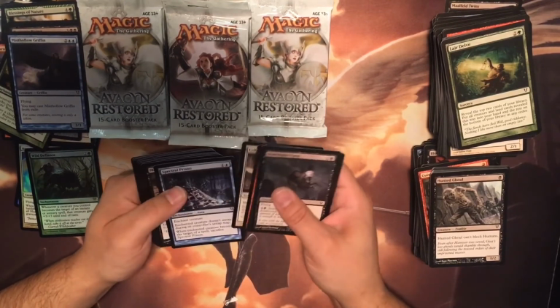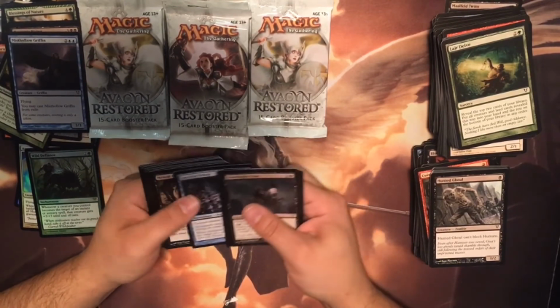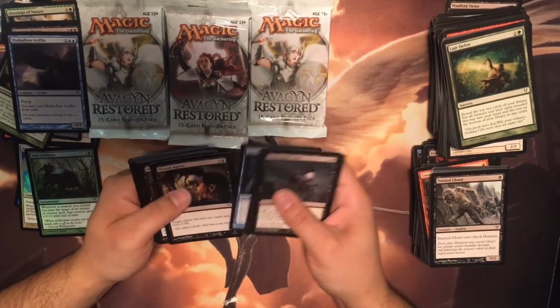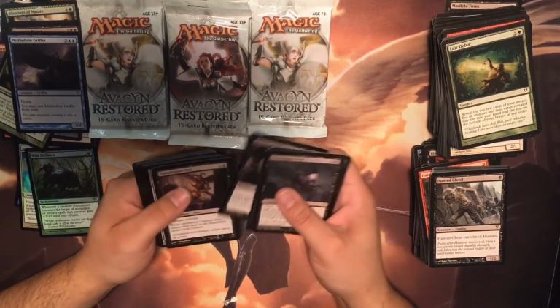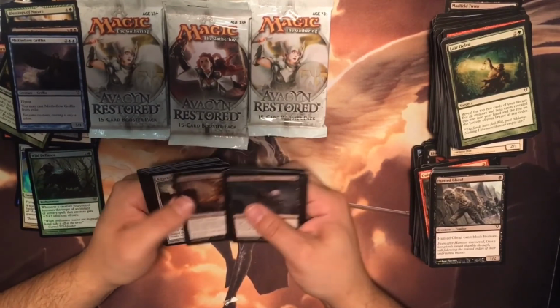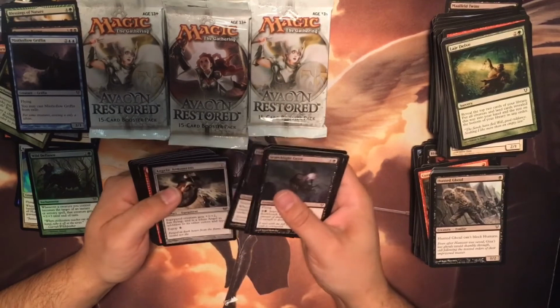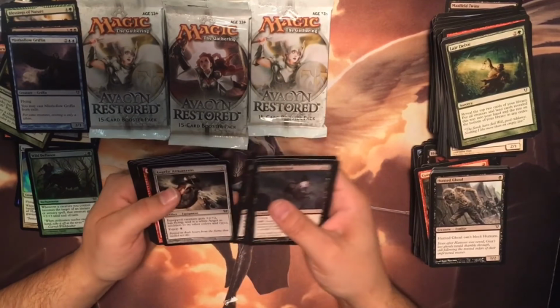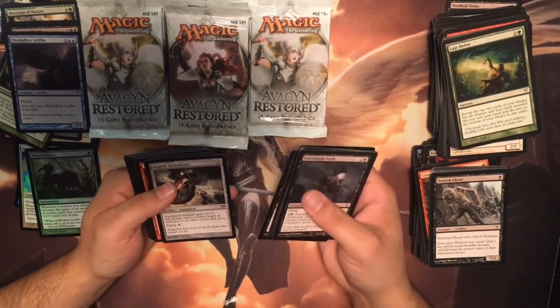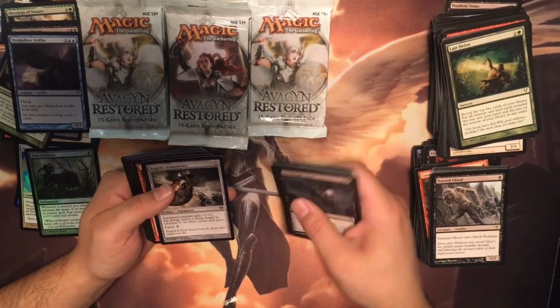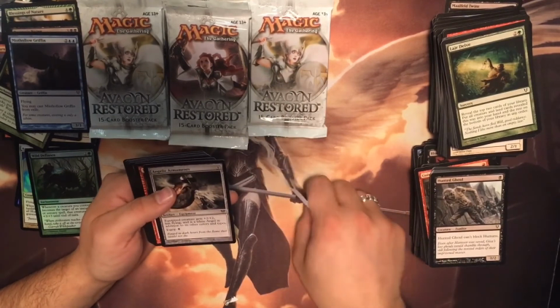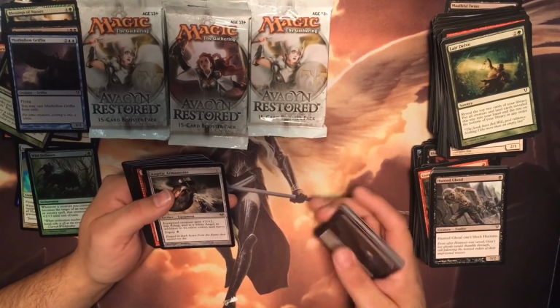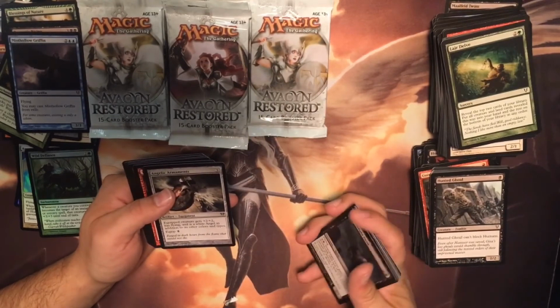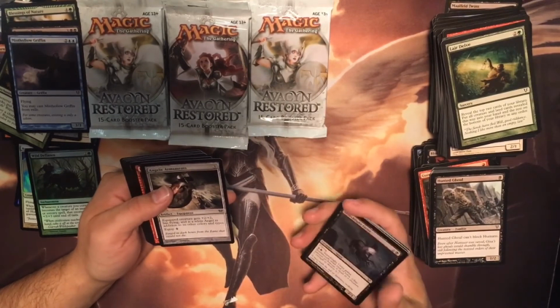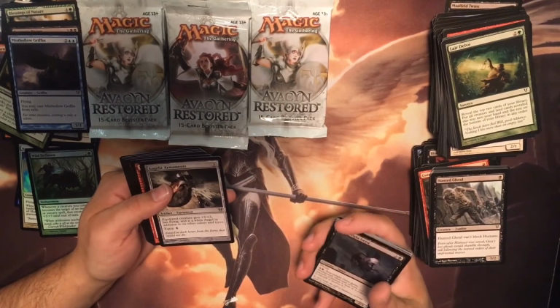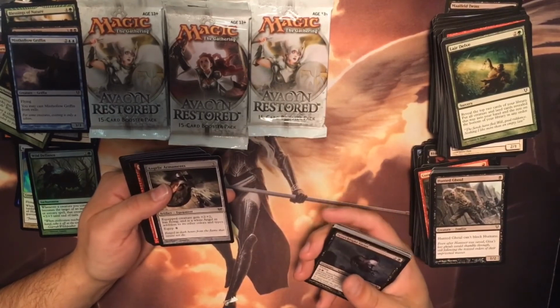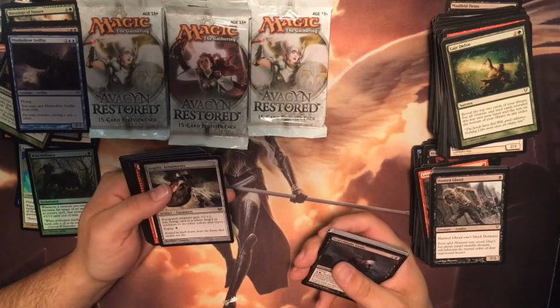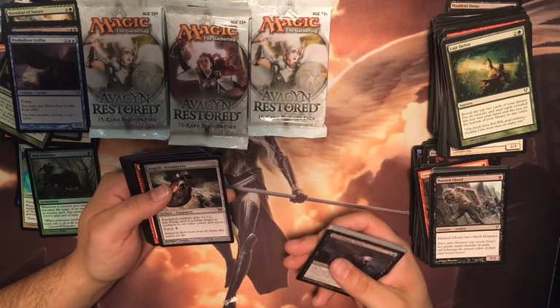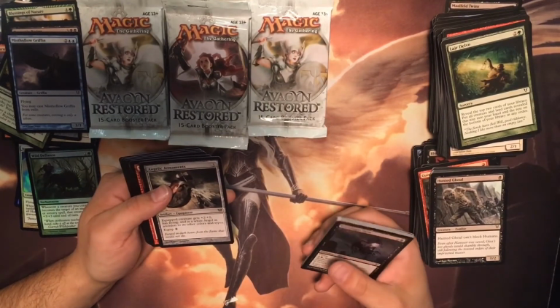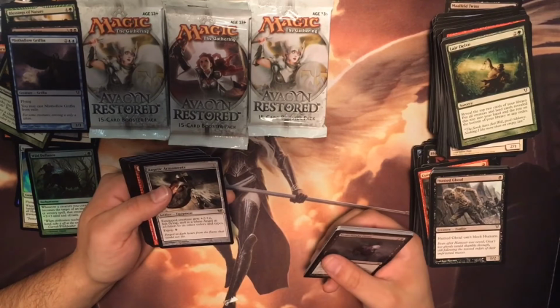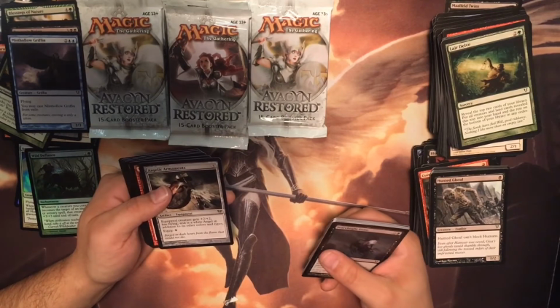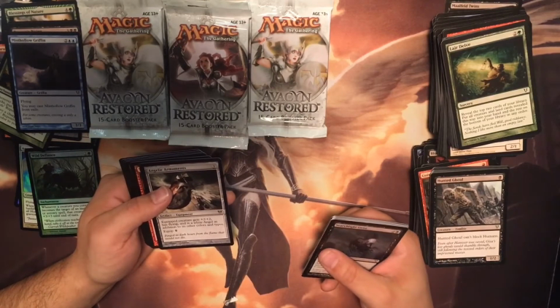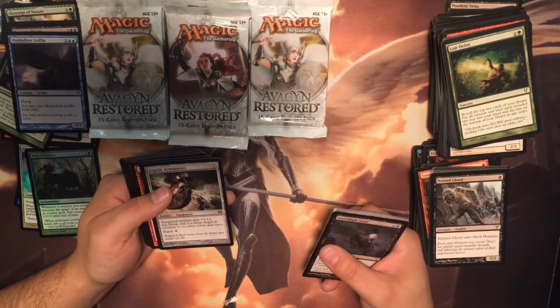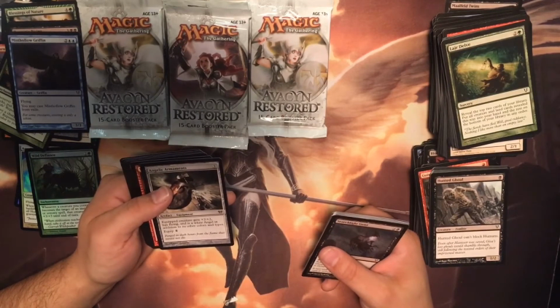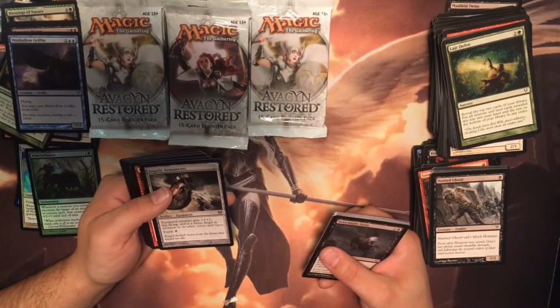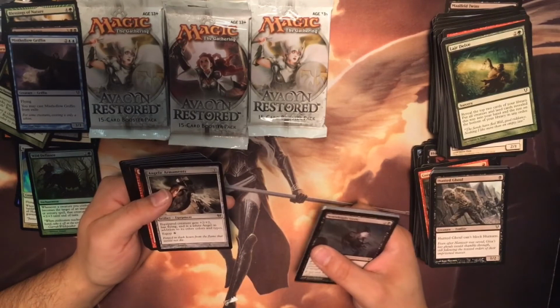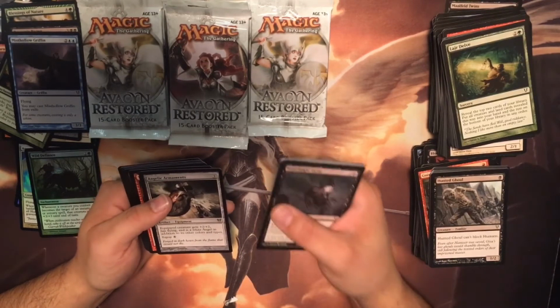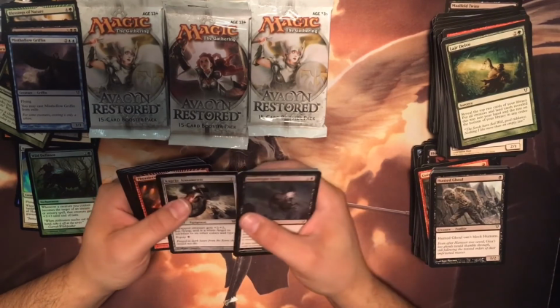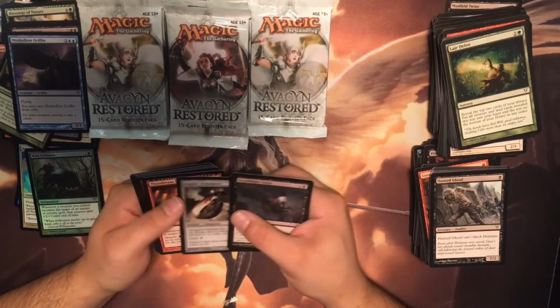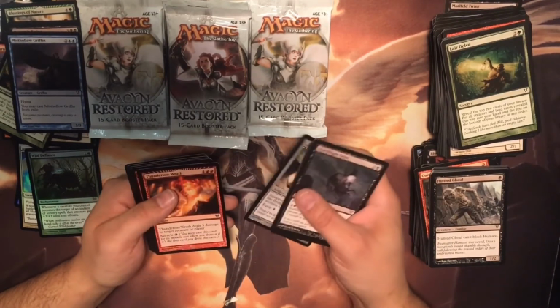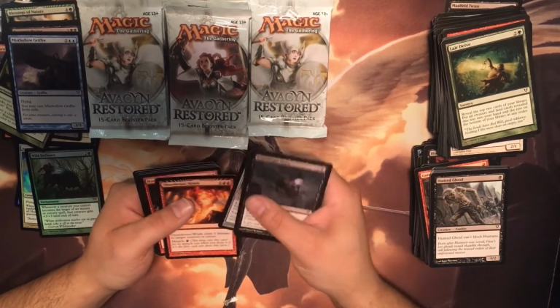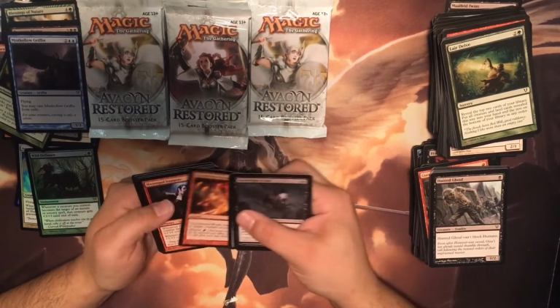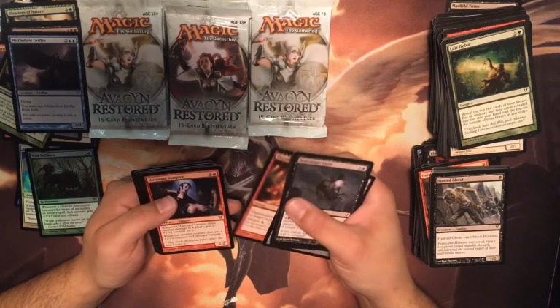Fosser, Spectral Prison, Unhallowed Pact, Angelic Orman — creature gets plus two plus two, has flying, and is a white angel in addition to its other types. I dig it. And Thunderous Wrath.